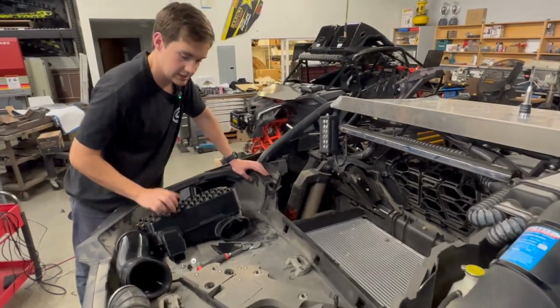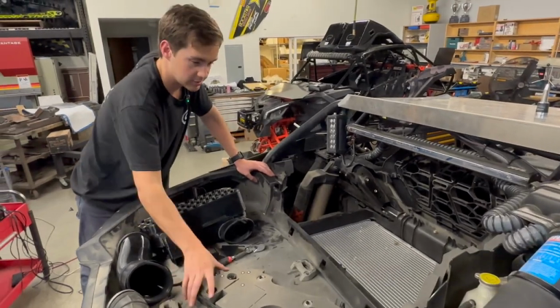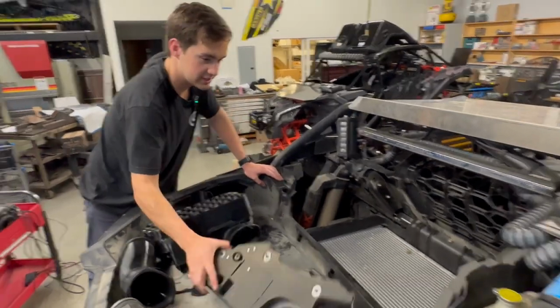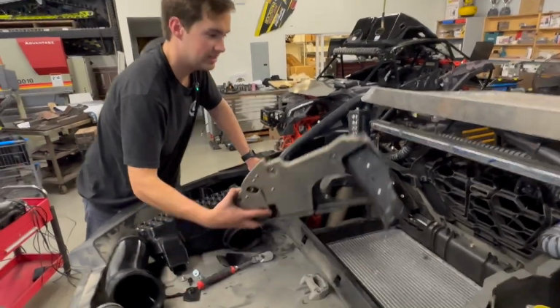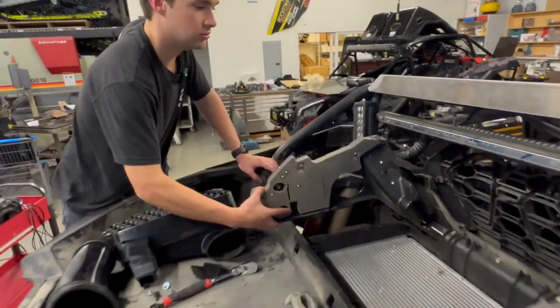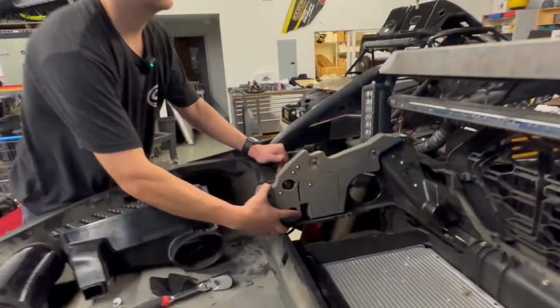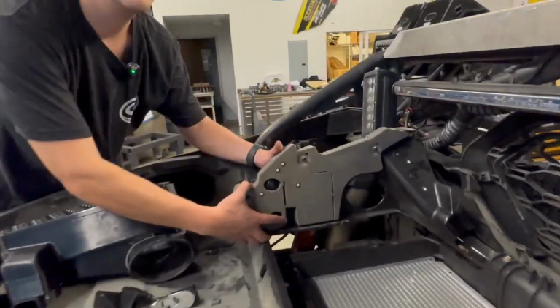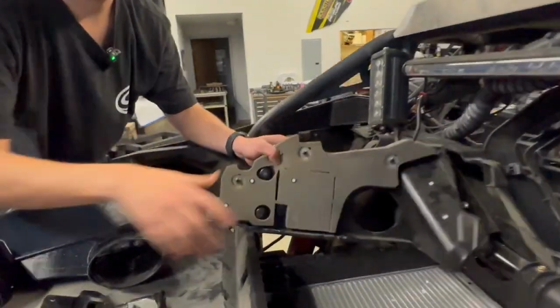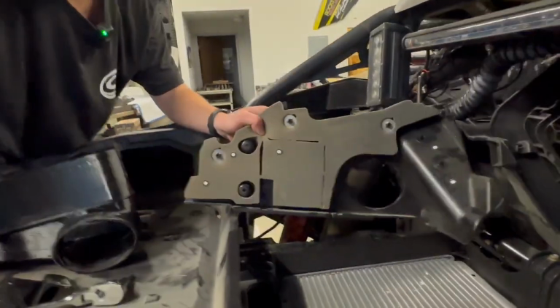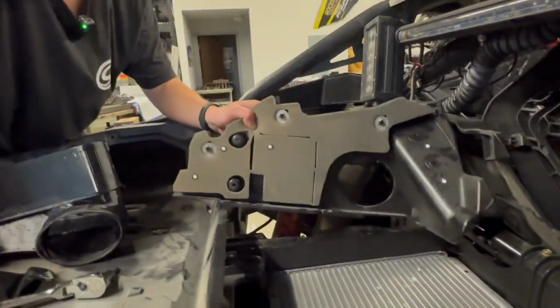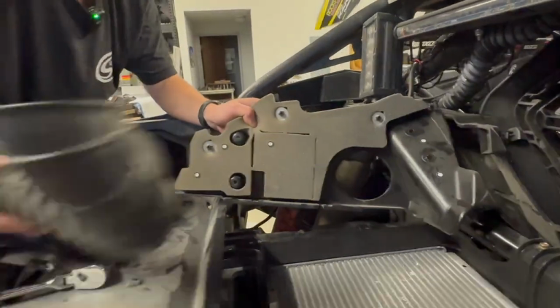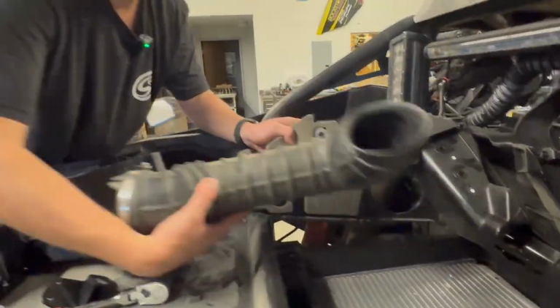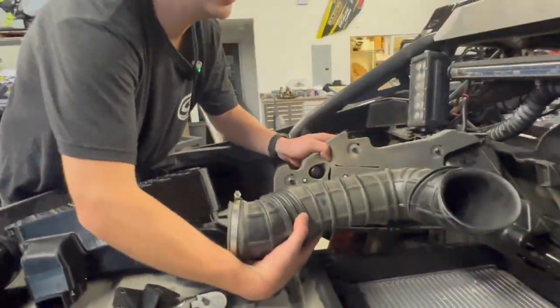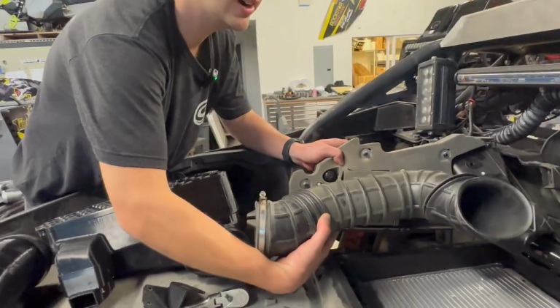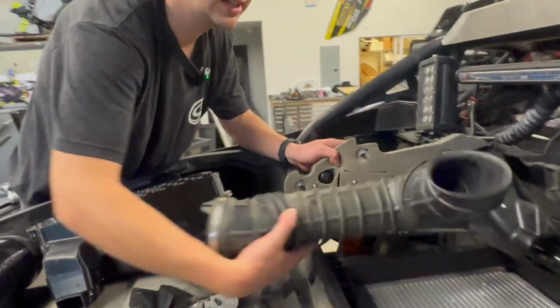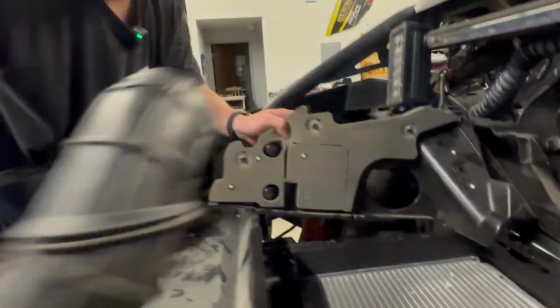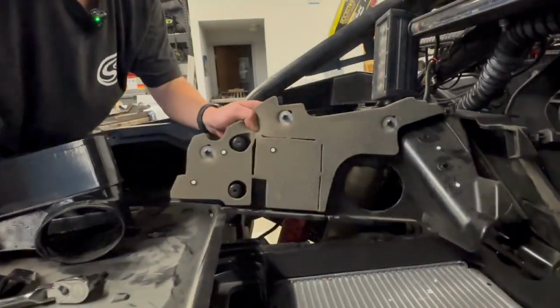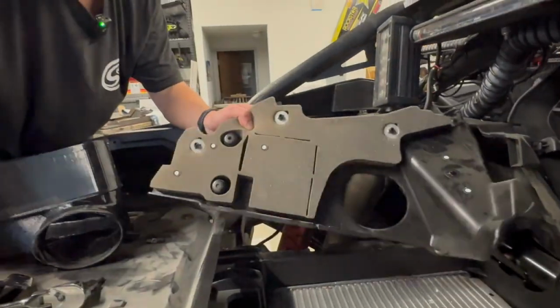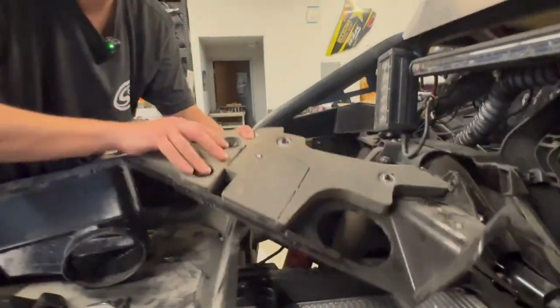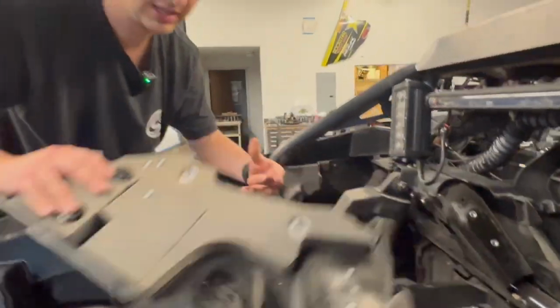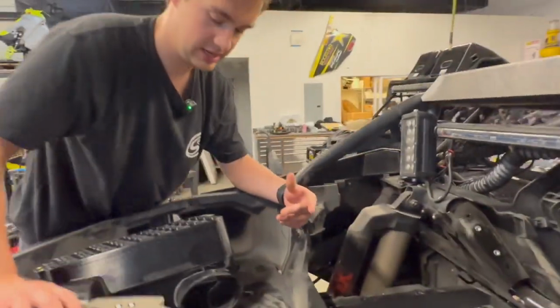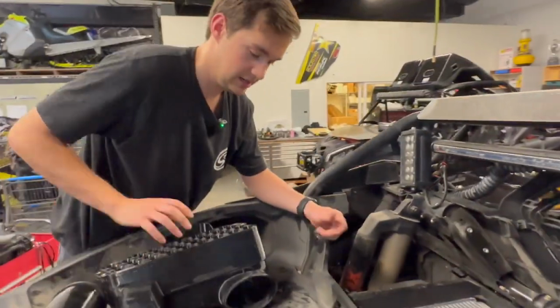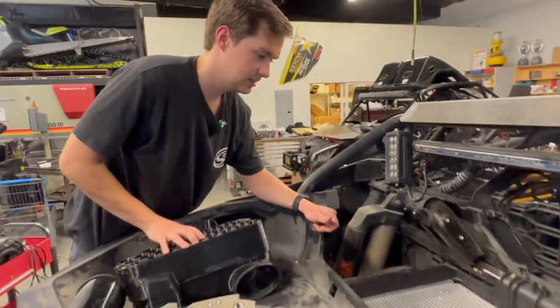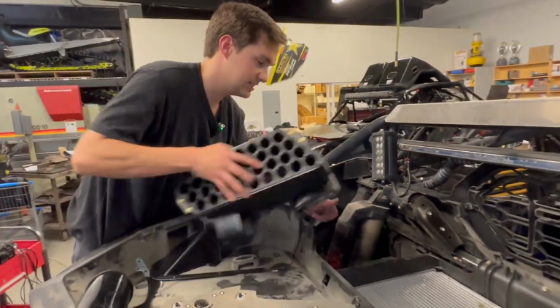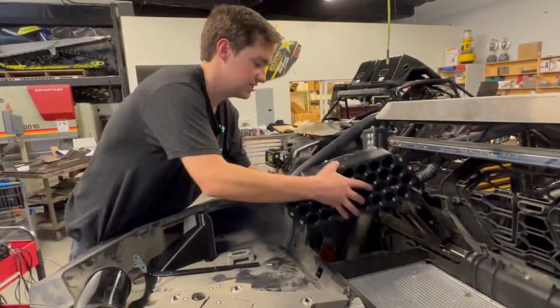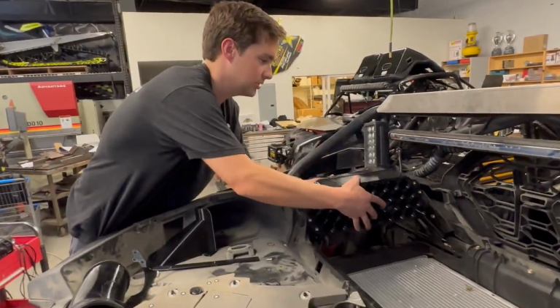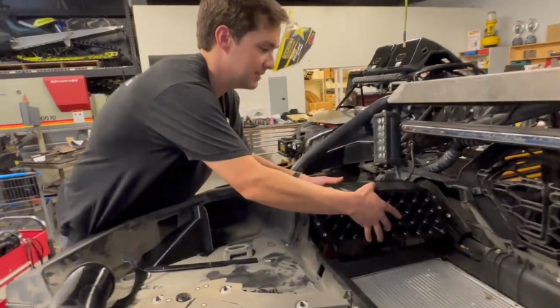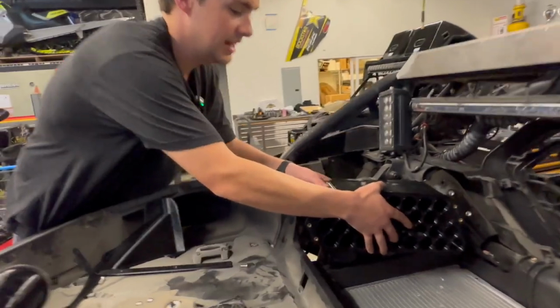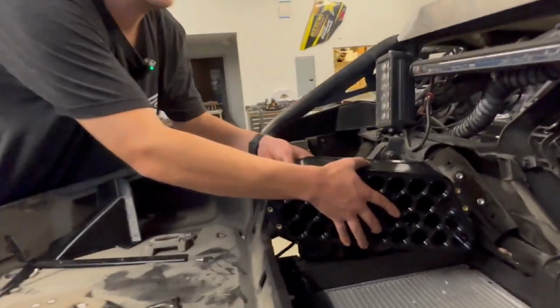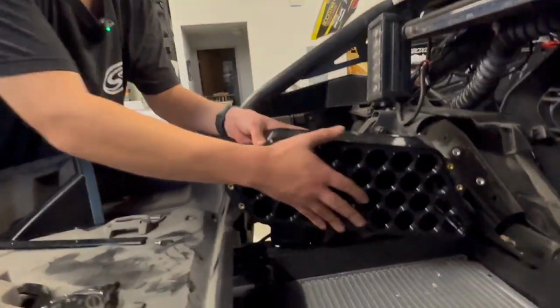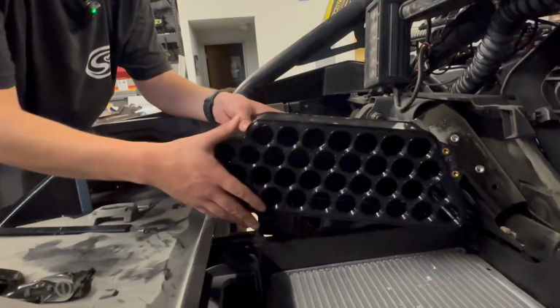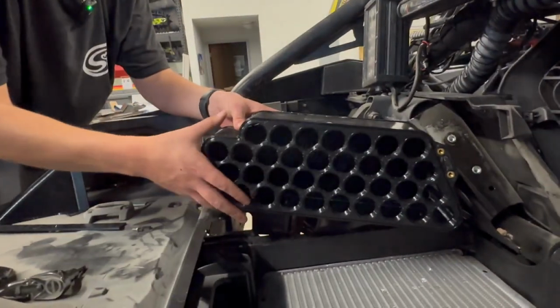It's going to replace this OE baffle wall, and this is where the stock tube picks up their air. It's going to pick up air in the same position, except it's just going to replace that area and fit underneath the cold air scoop.